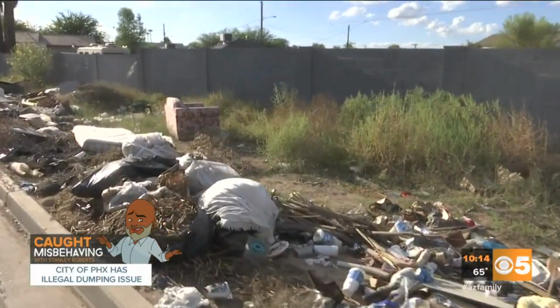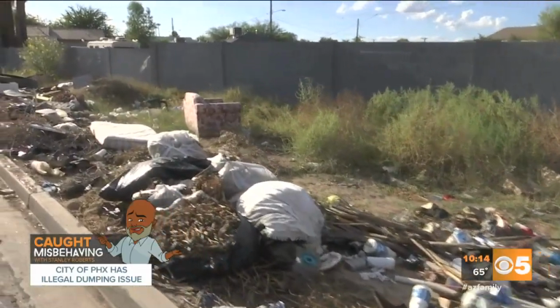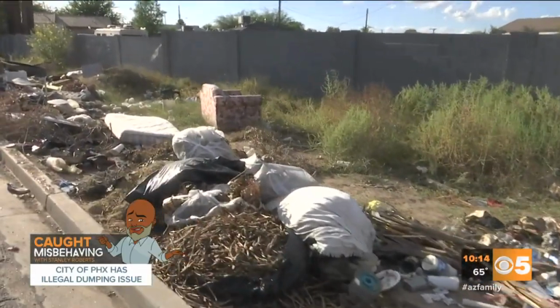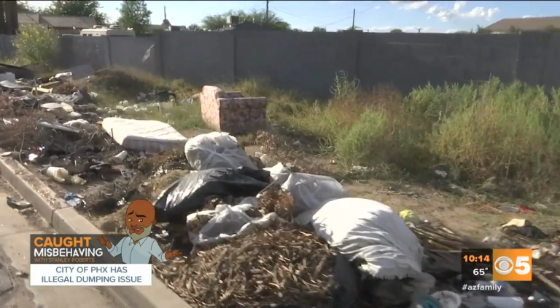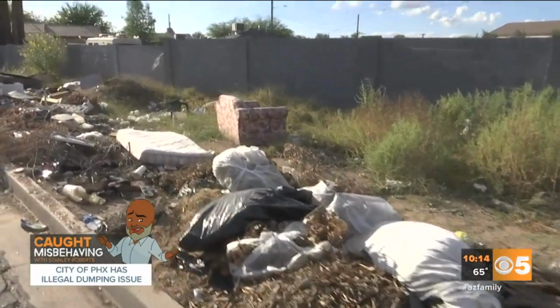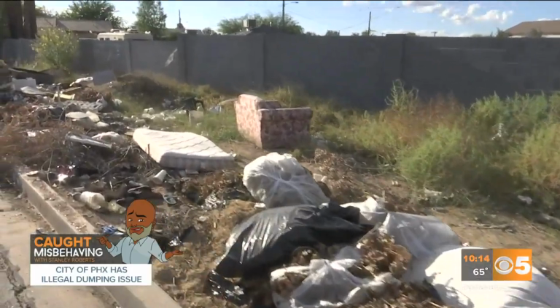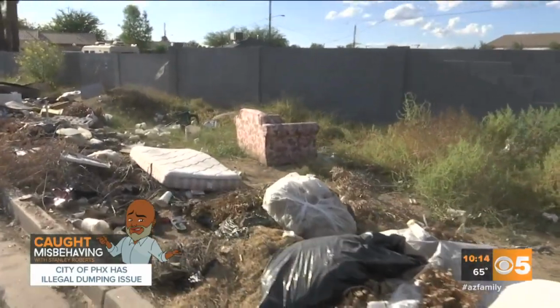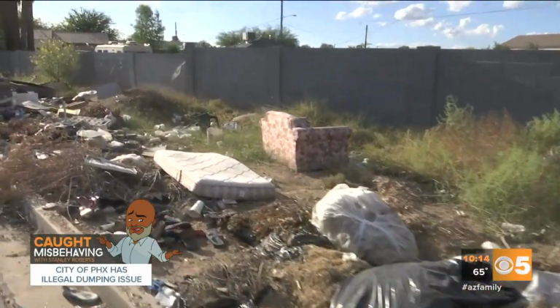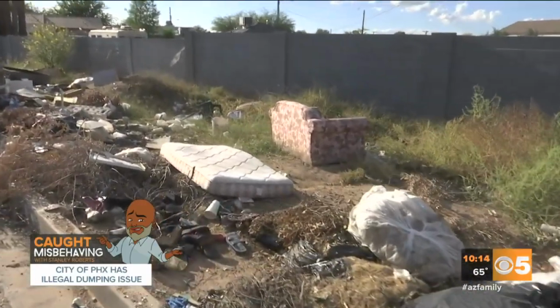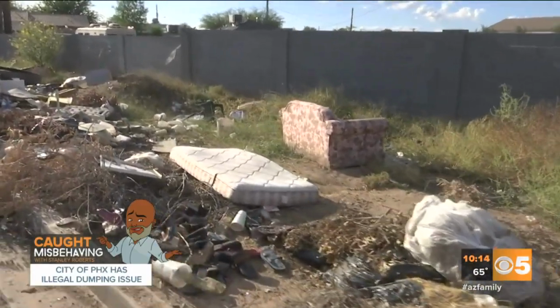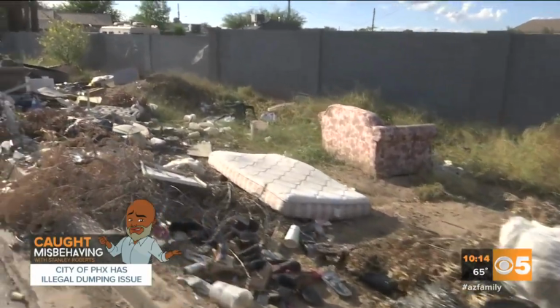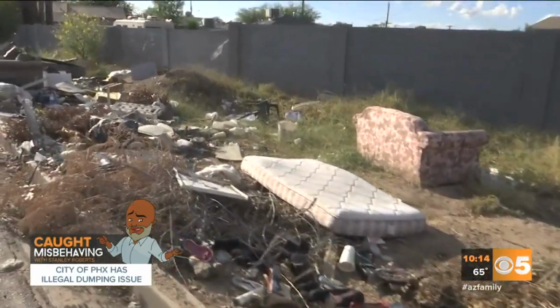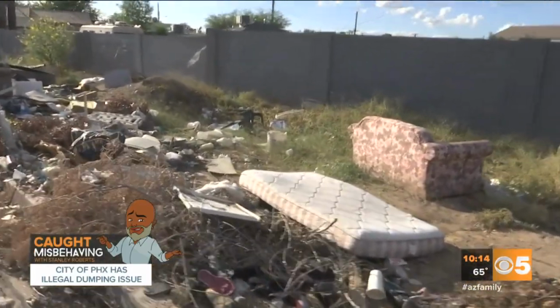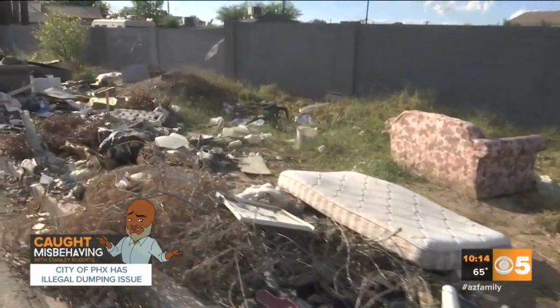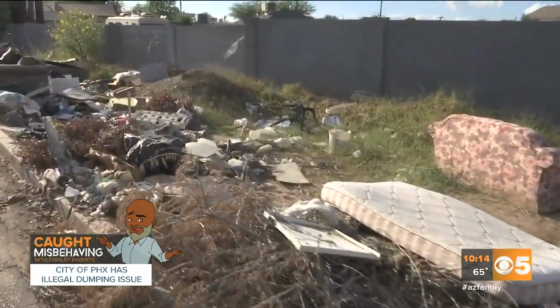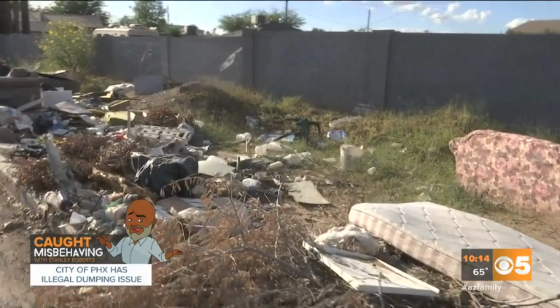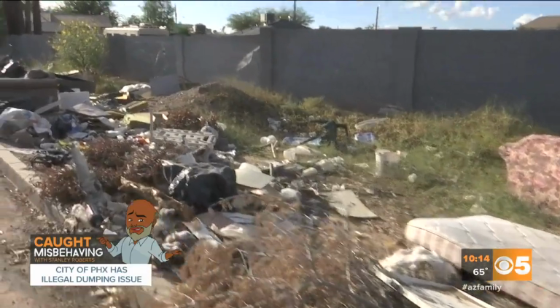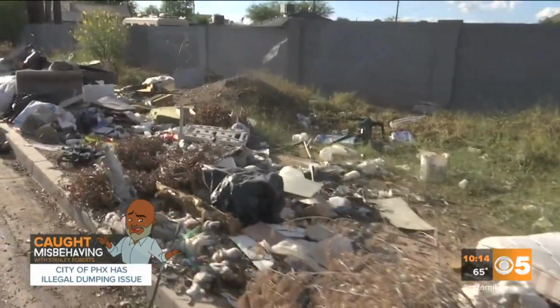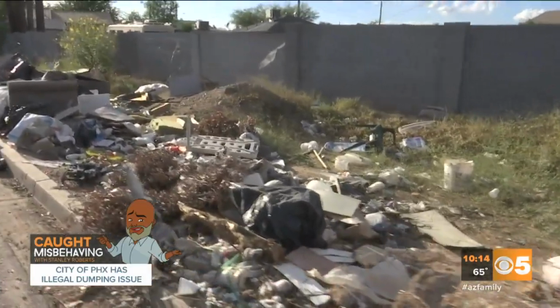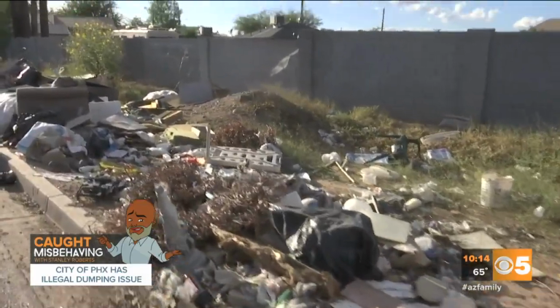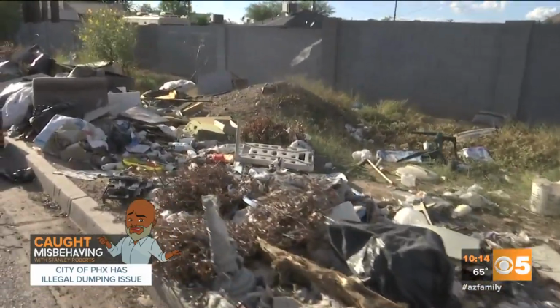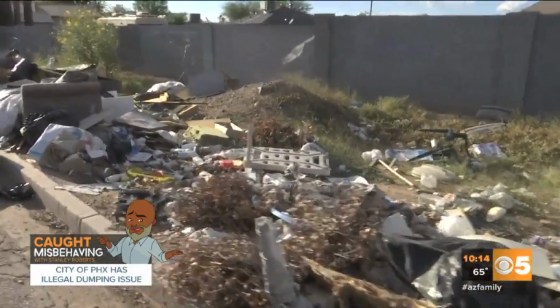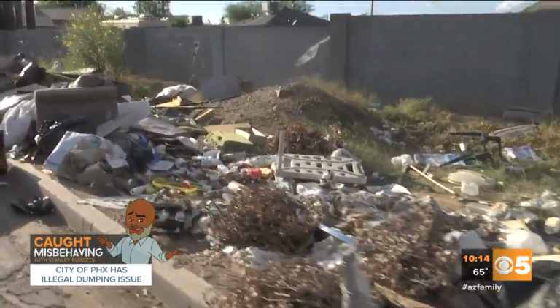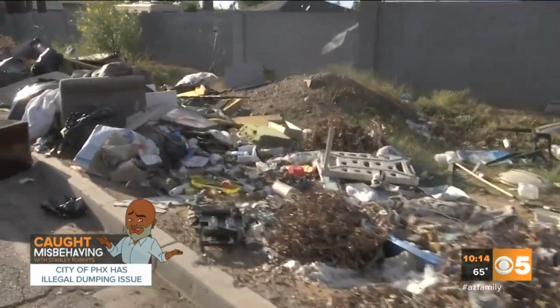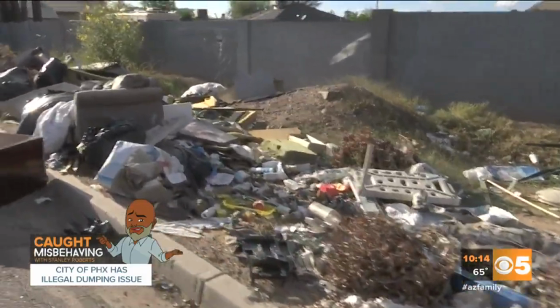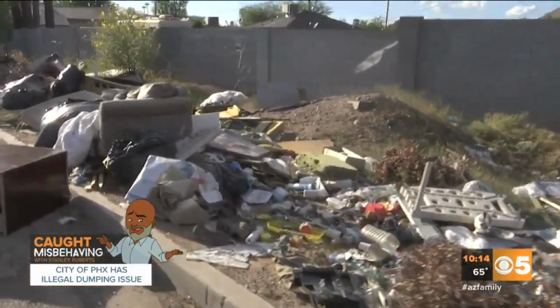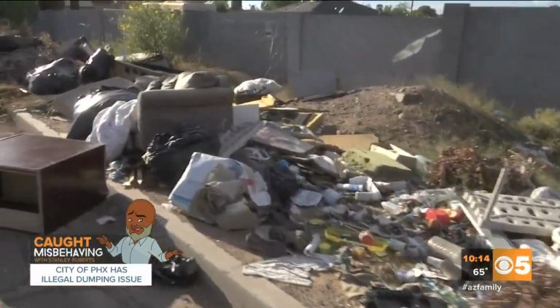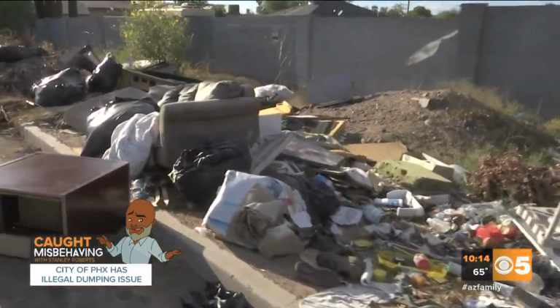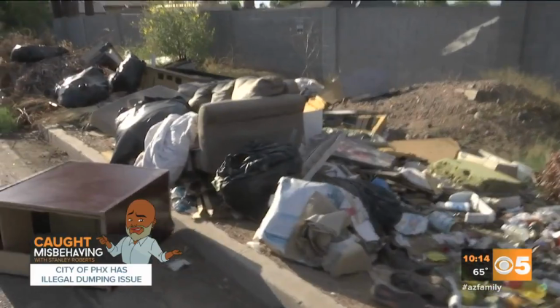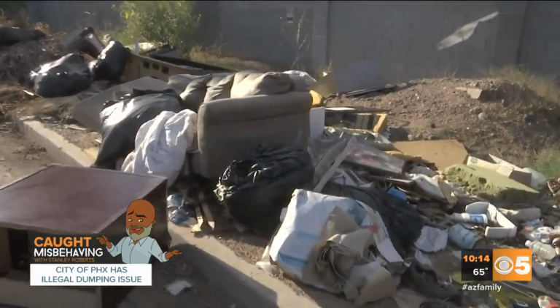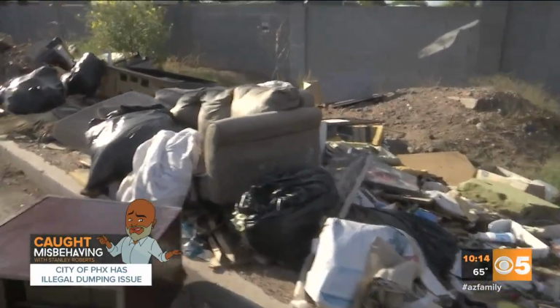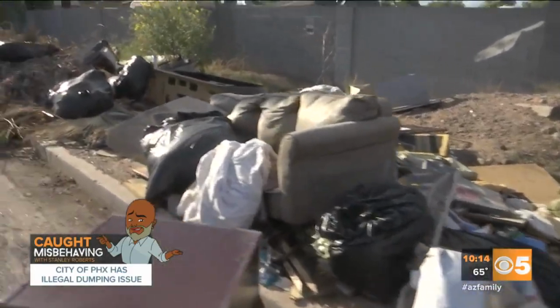One resident who lives across the street from the pile says as soon as it gets cleaned up, the very next week more dumping happens. Word on the street is the City of Phoenix Public Works could be setting up cameras in this area to catch whoever is dumping this trash.